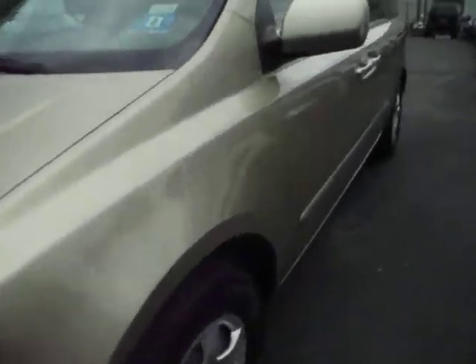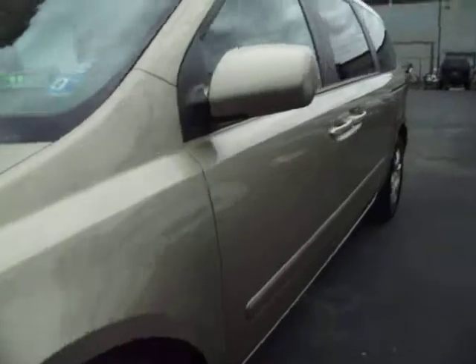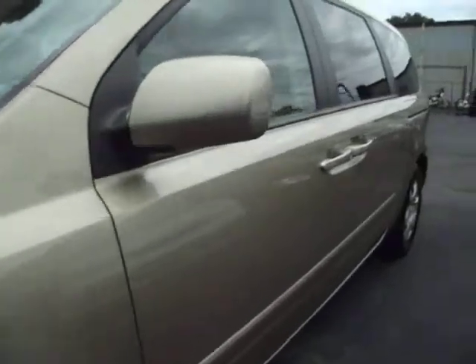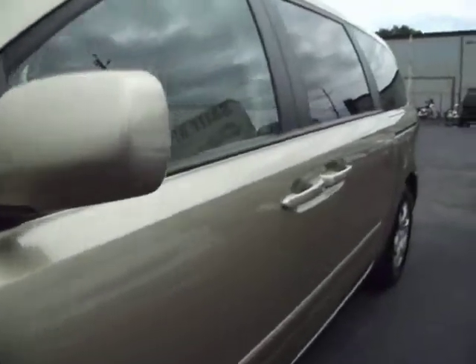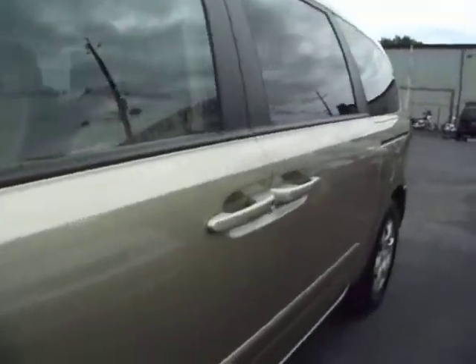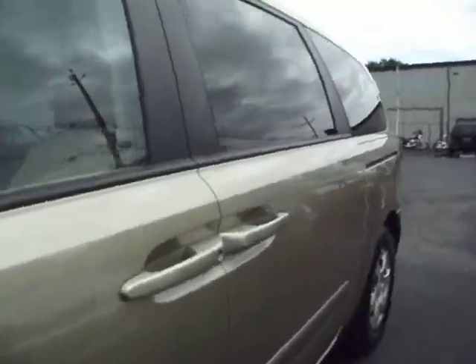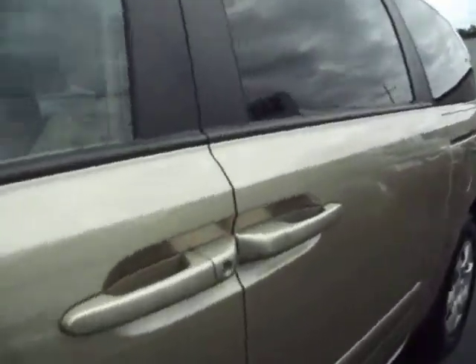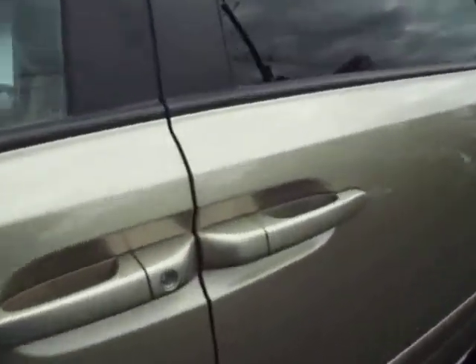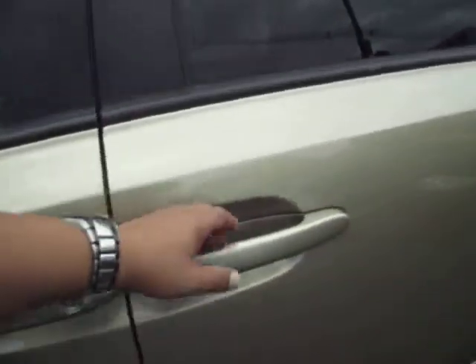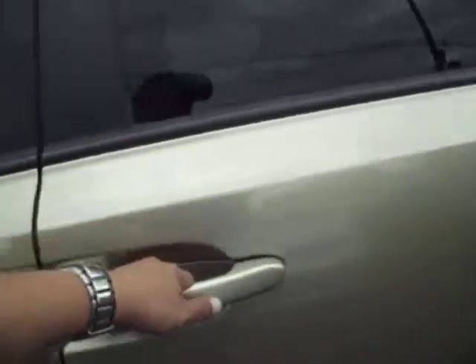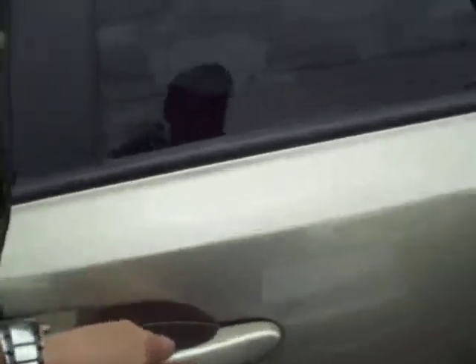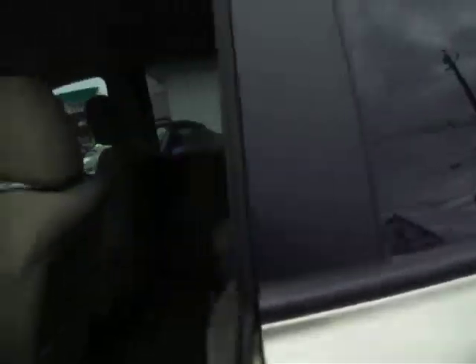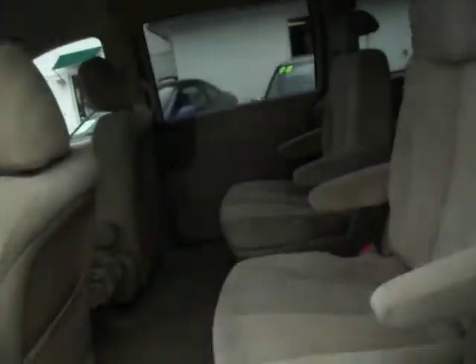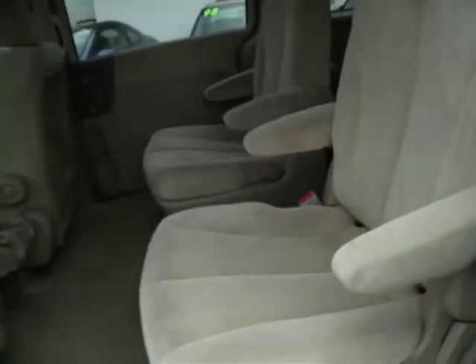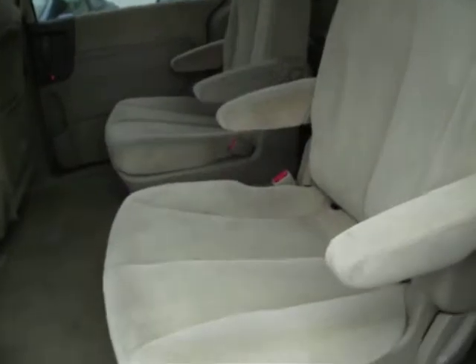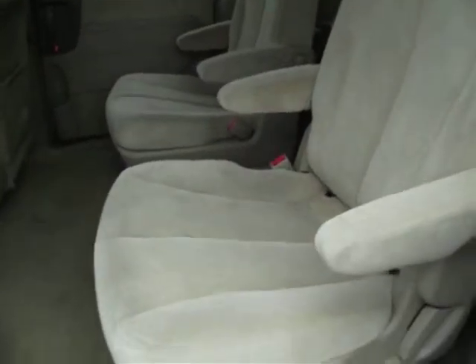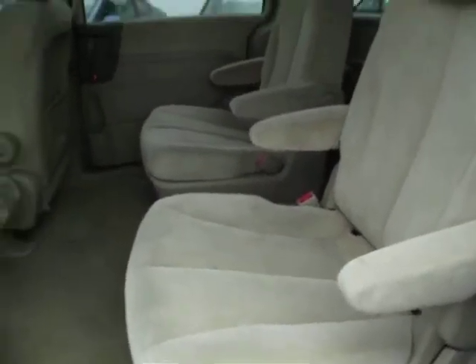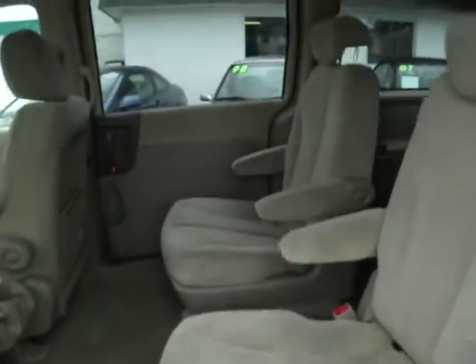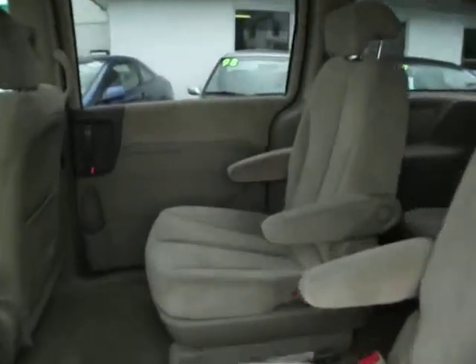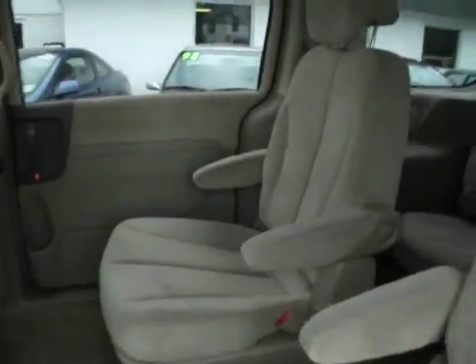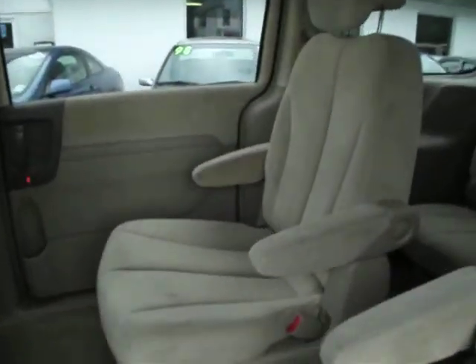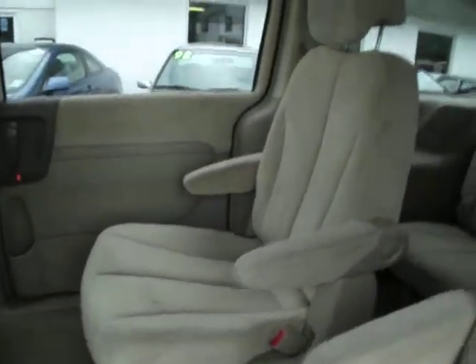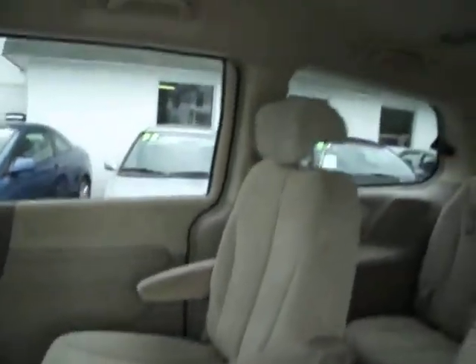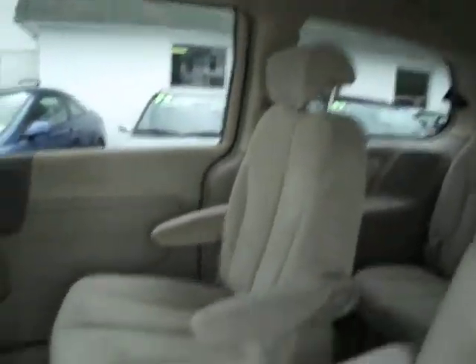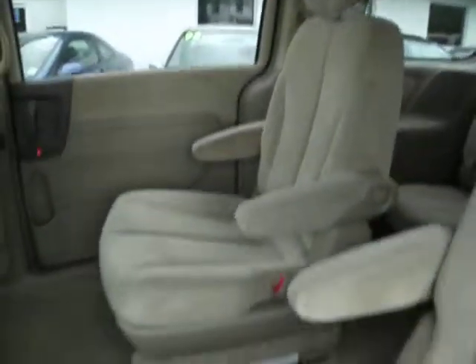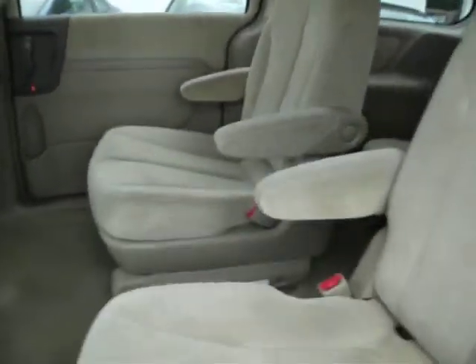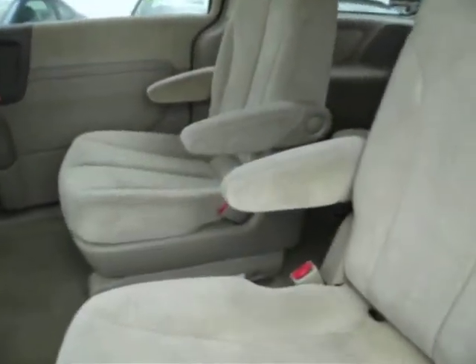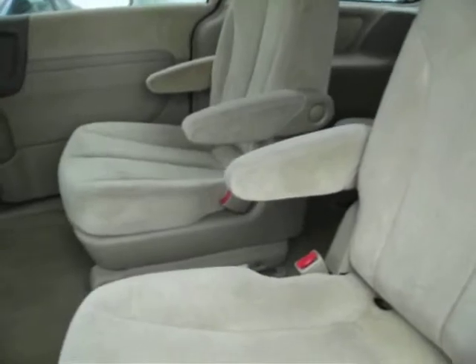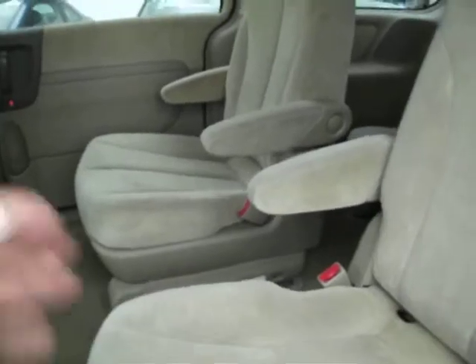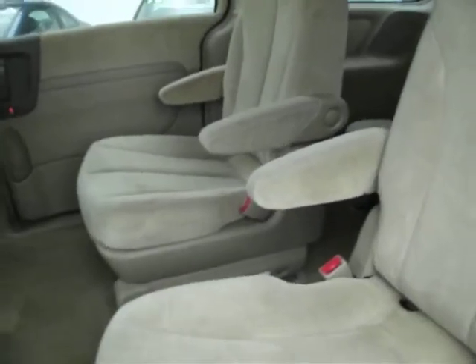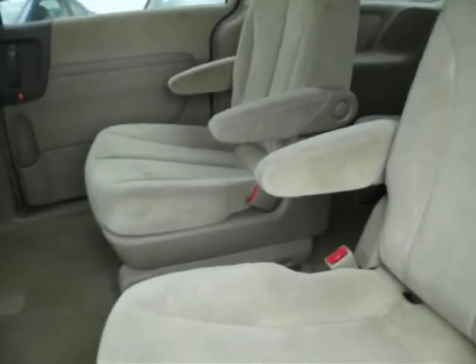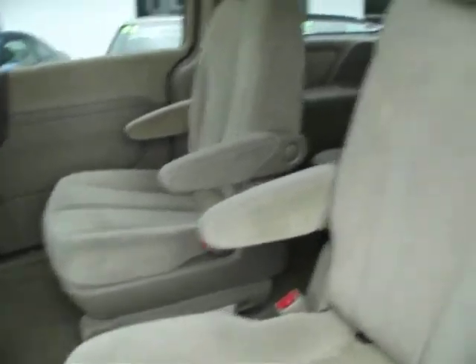Now let's take a look at the inside. I know I said it, but I will say it again — never smoked in. You have the captain seating in the middle, so if you have two older kids and you don't want them right next to each other, this is perfect.